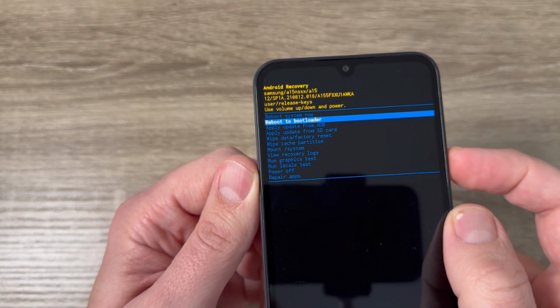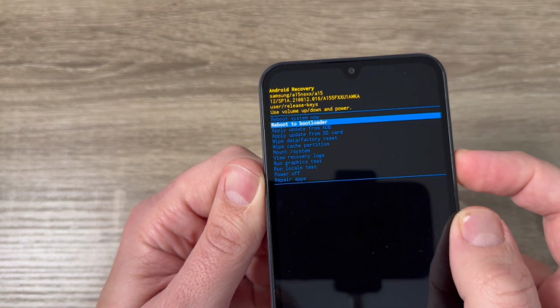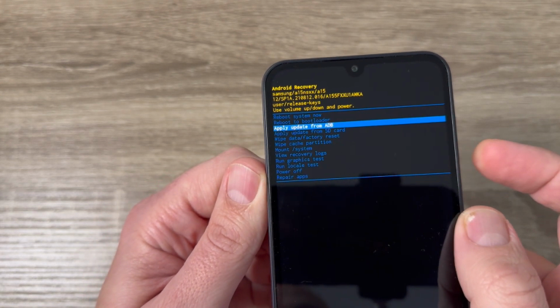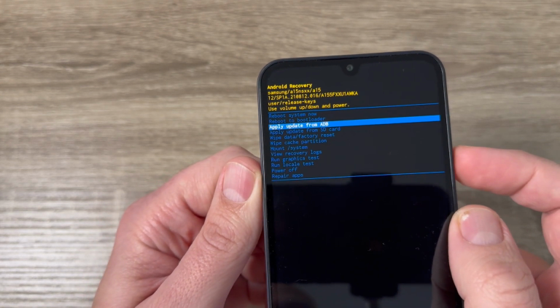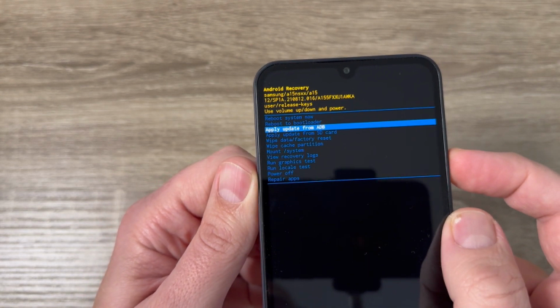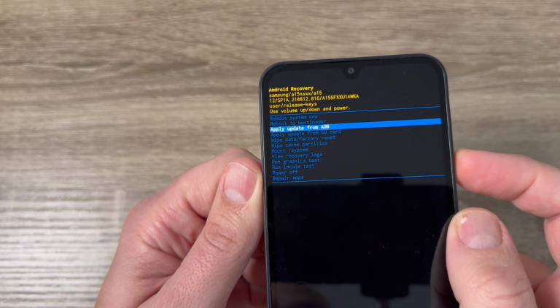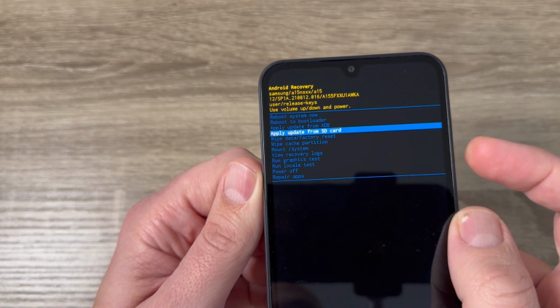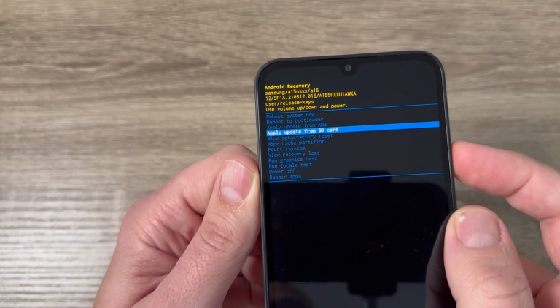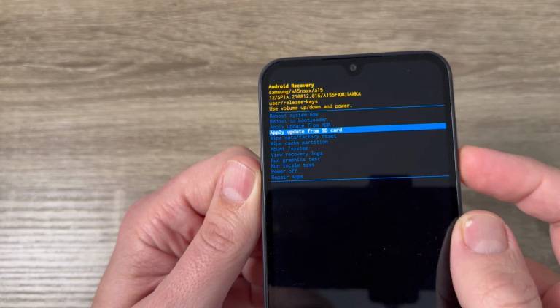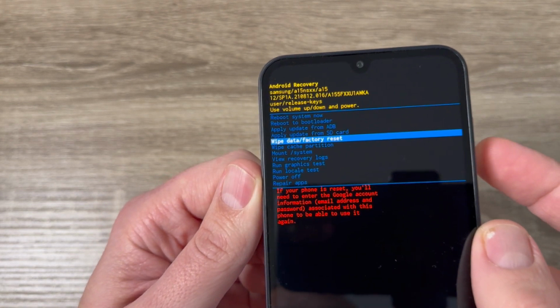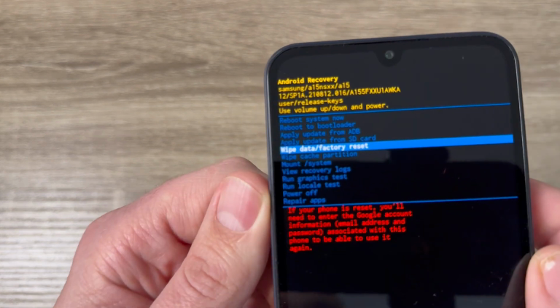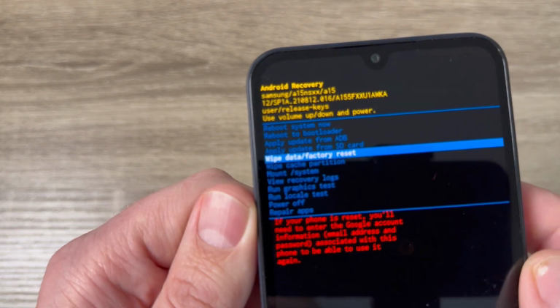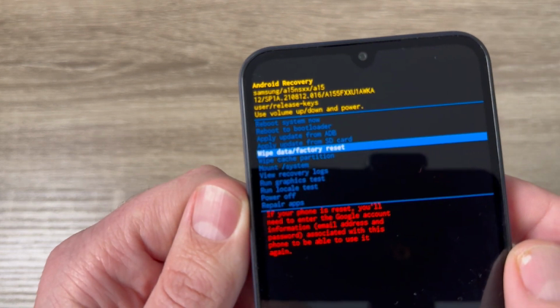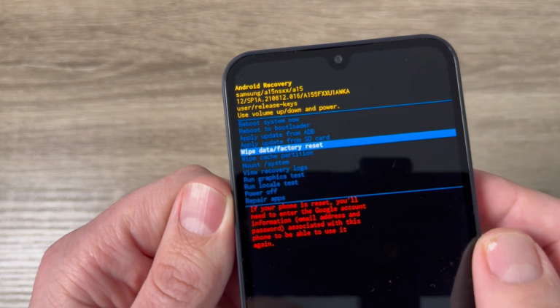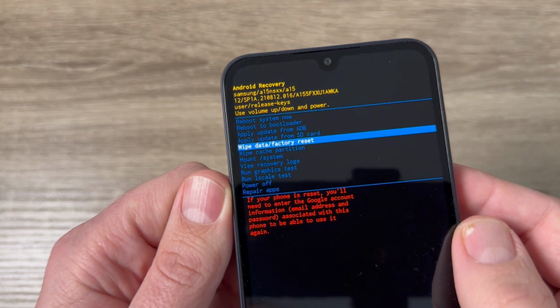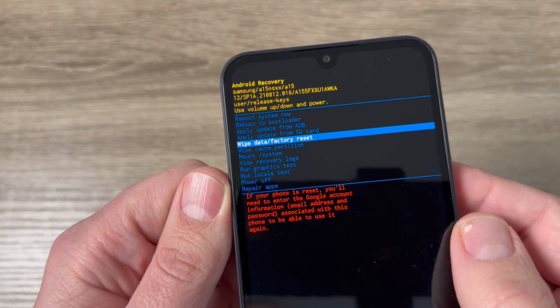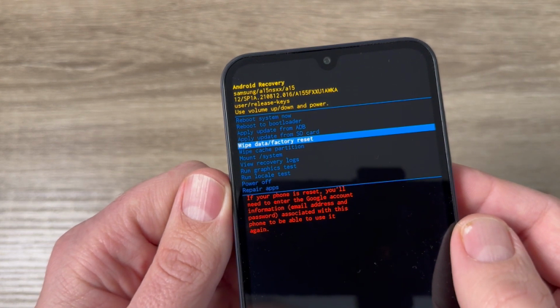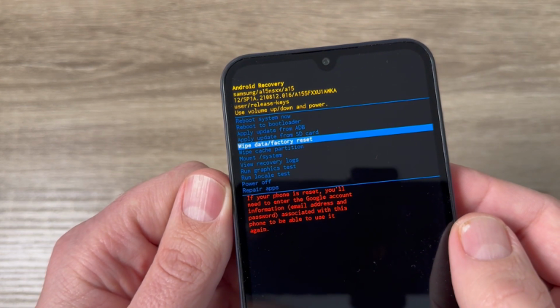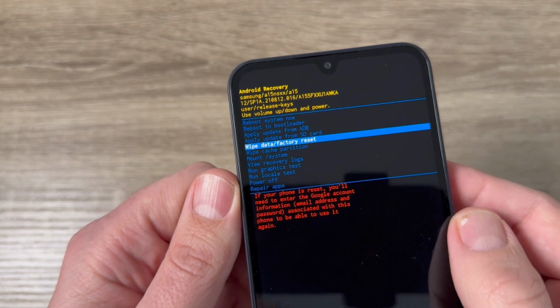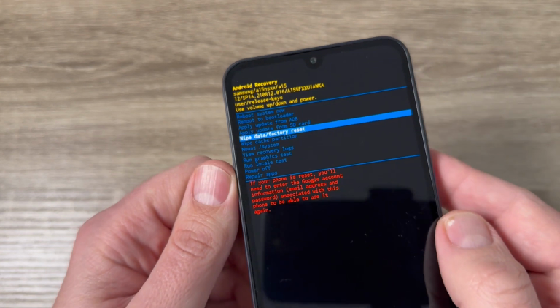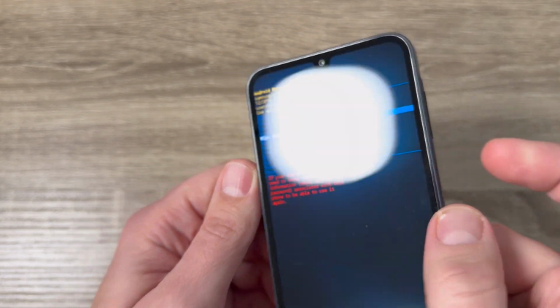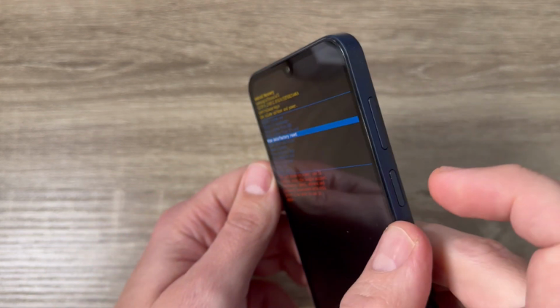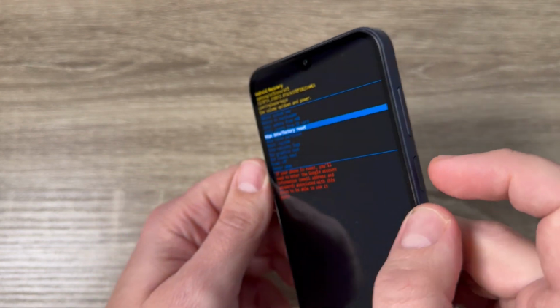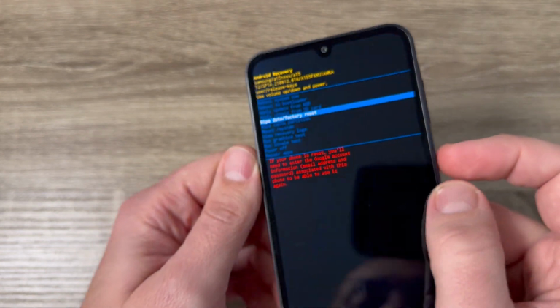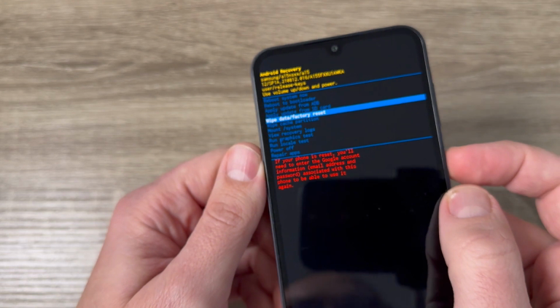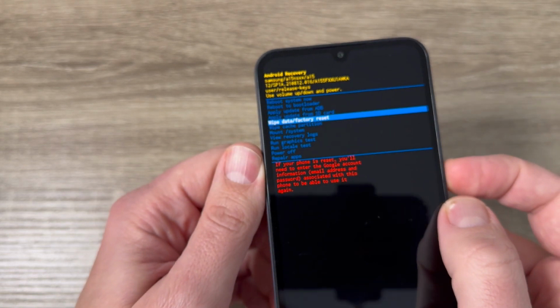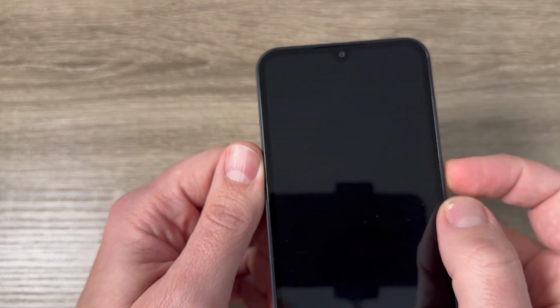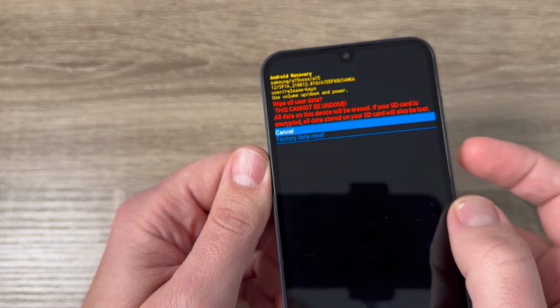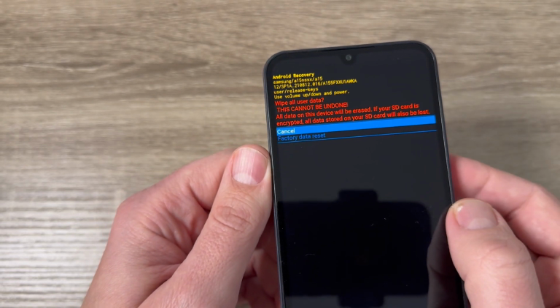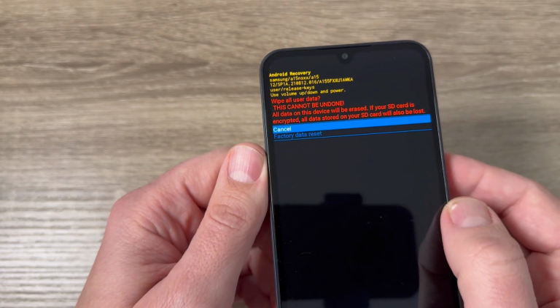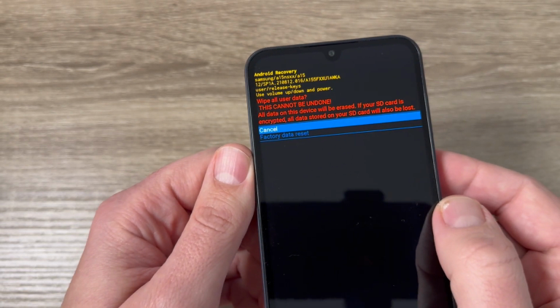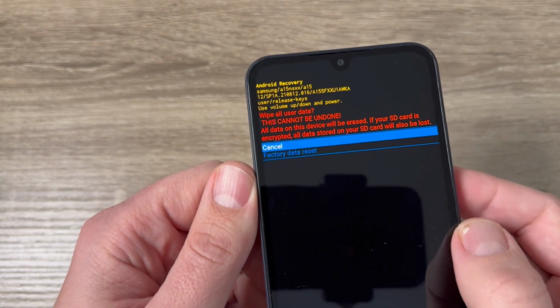Now with volume down, just select 'Wipe data / factory reset'. To enter, just press the power button. Then again with volume down, select 'Factory data reset'.